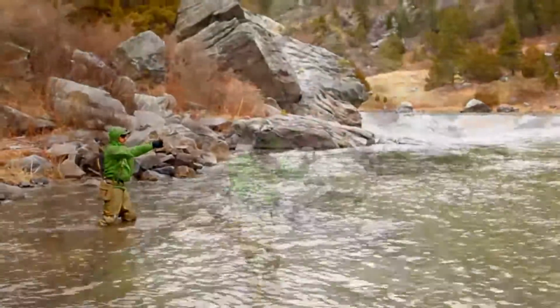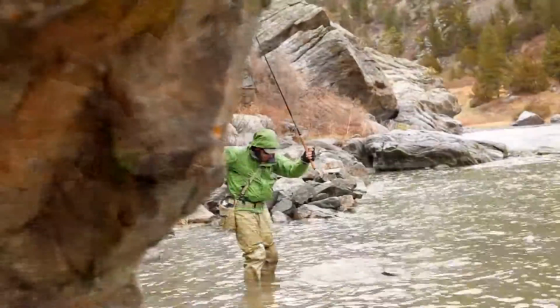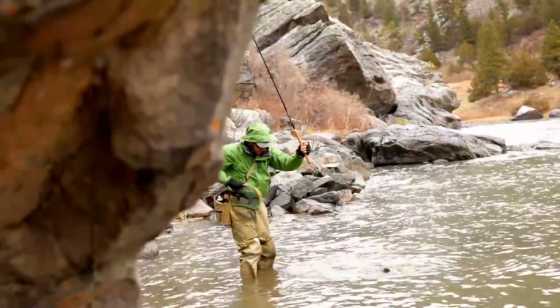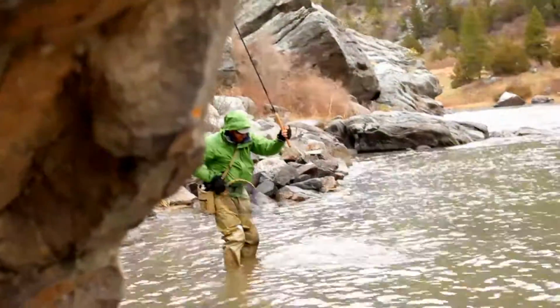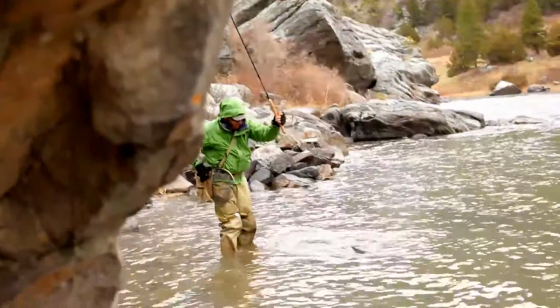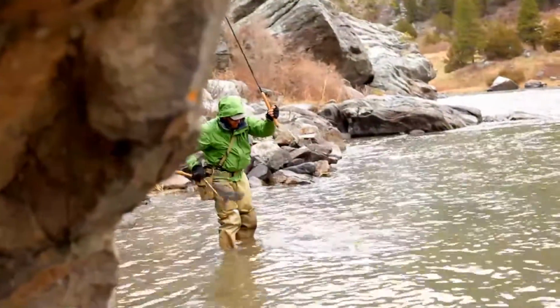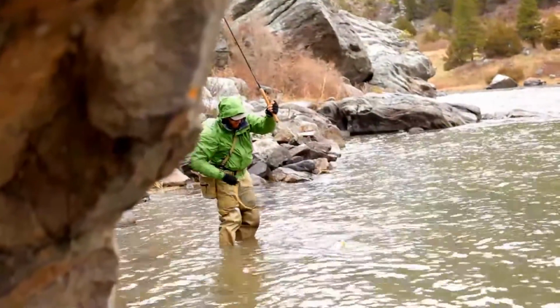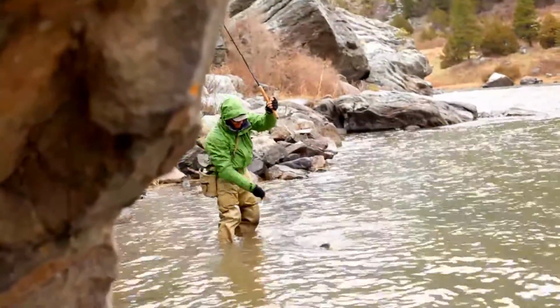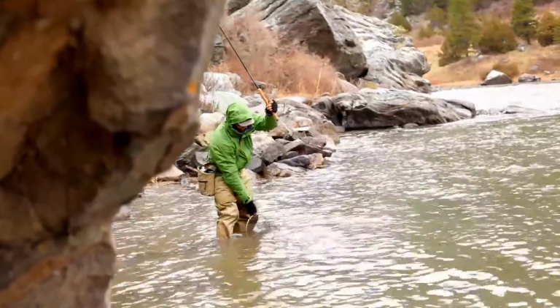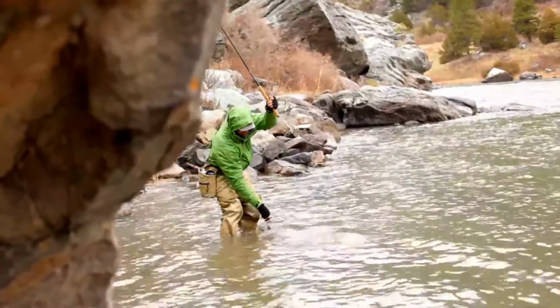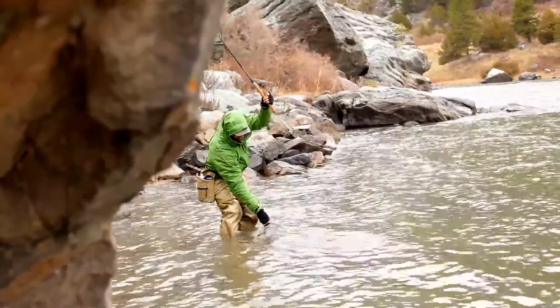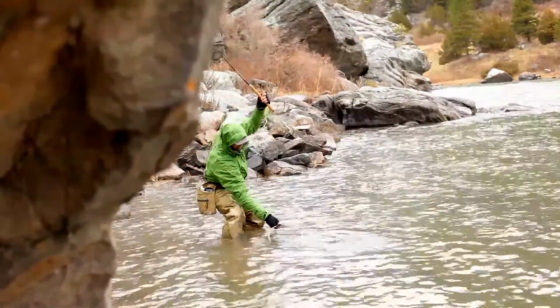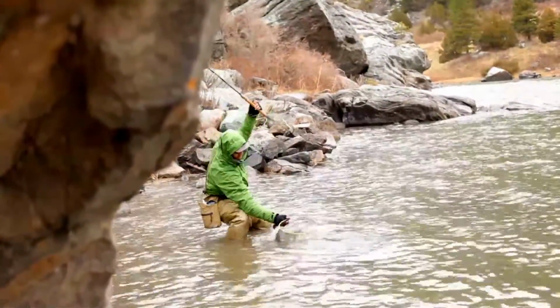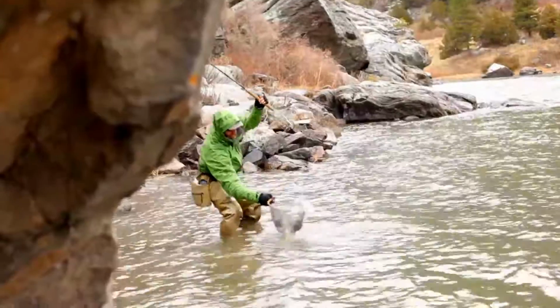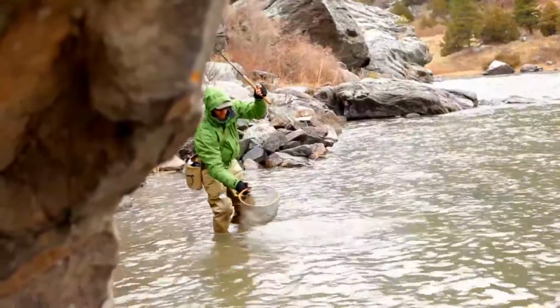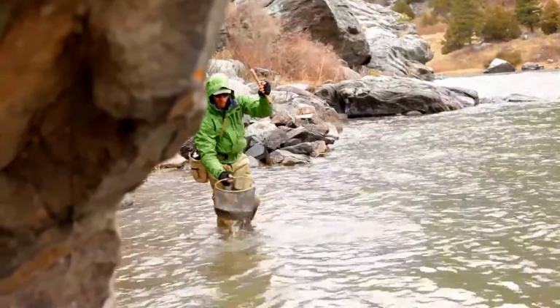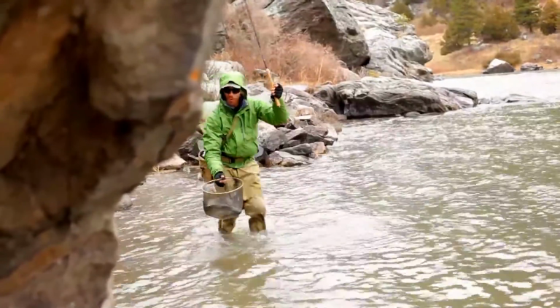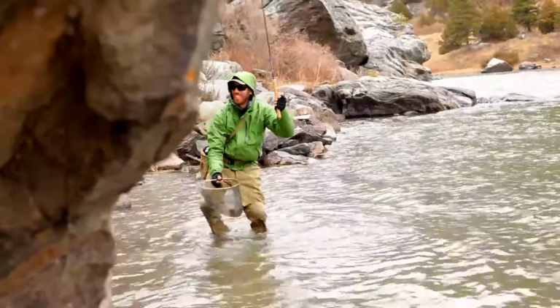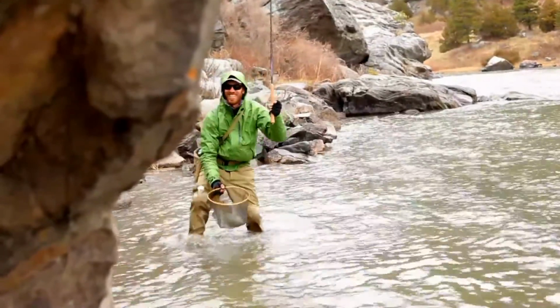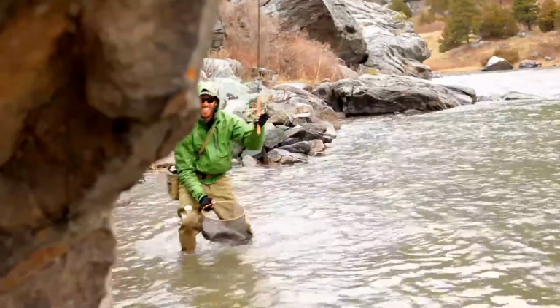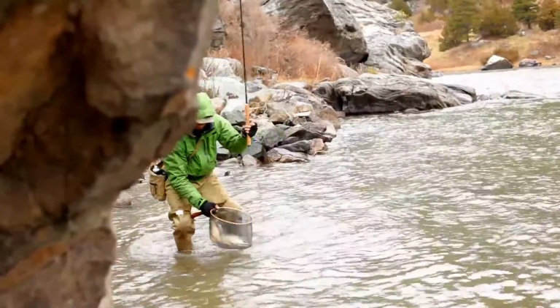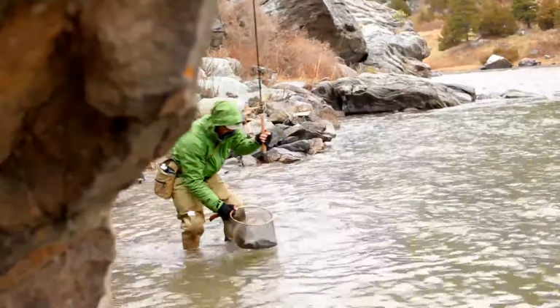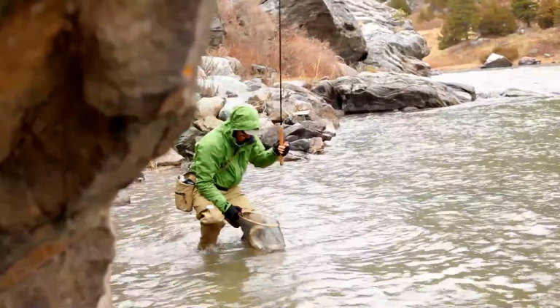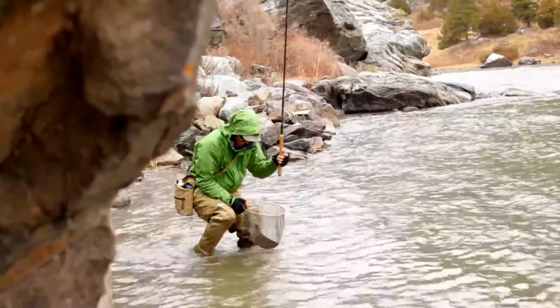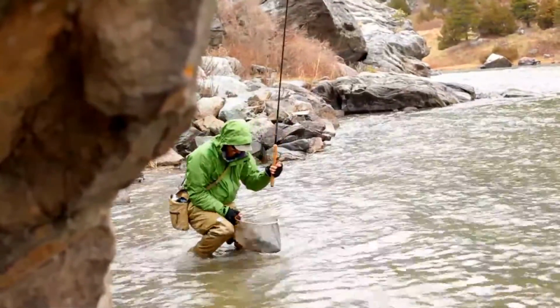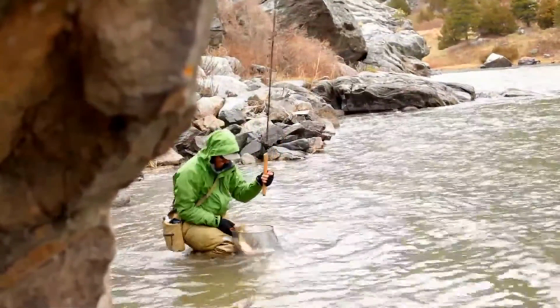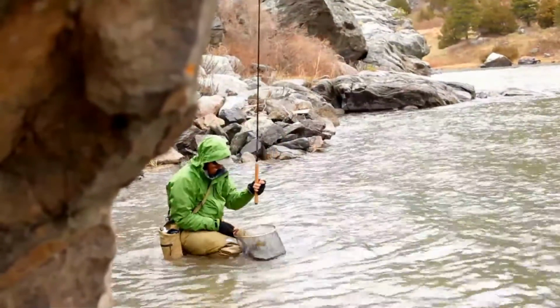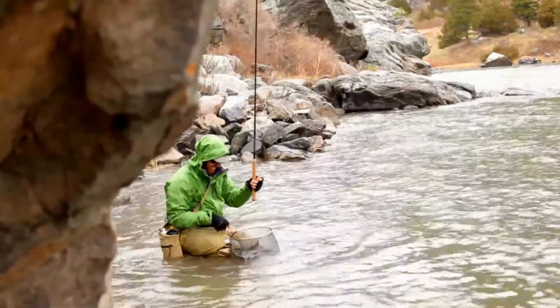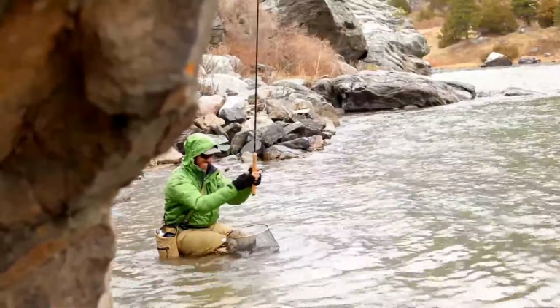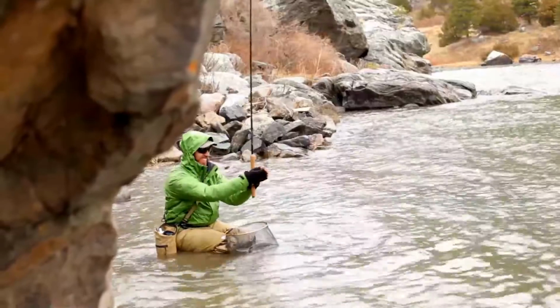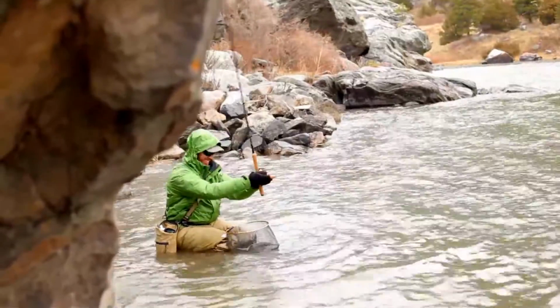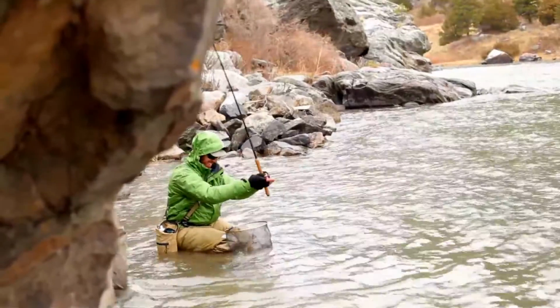It was a really quick fight for a 20 inch fish, and when I released him I could feel that he was still full of energy — it didn't take long at all for him to go away. It was a really nice fight.